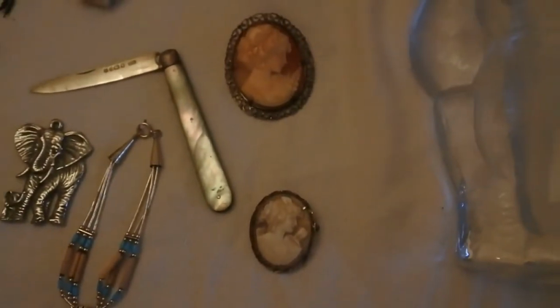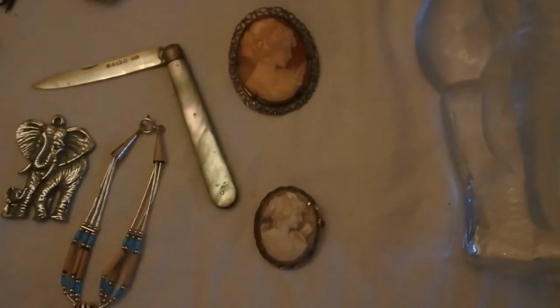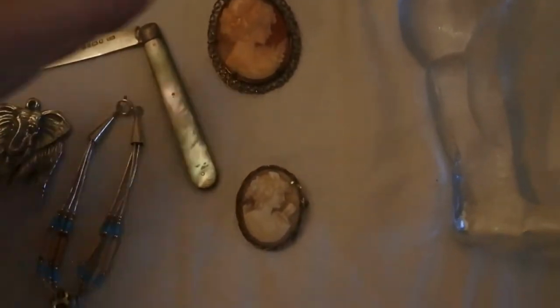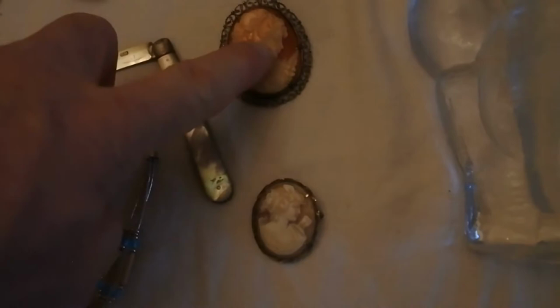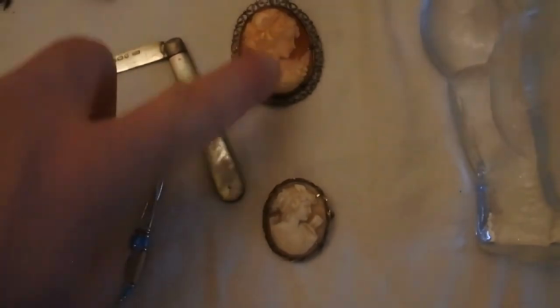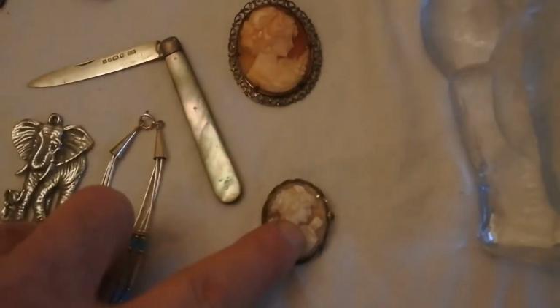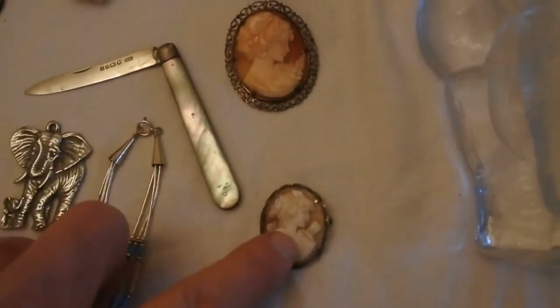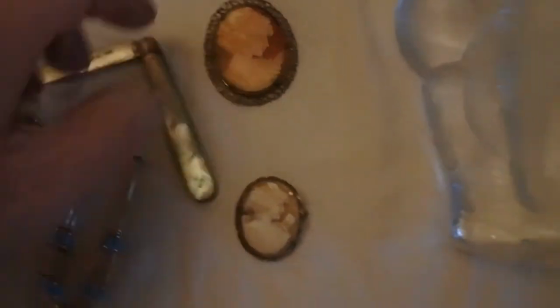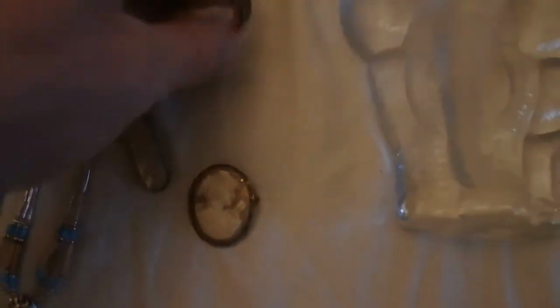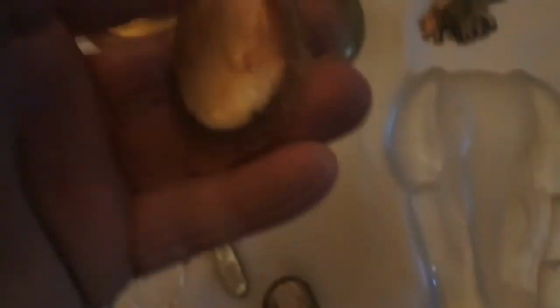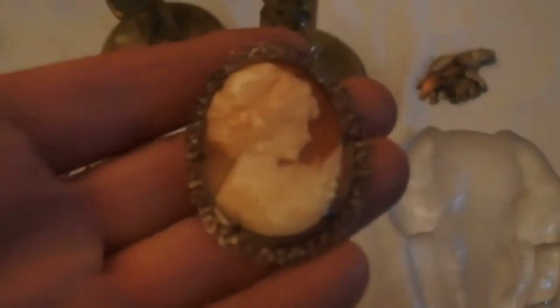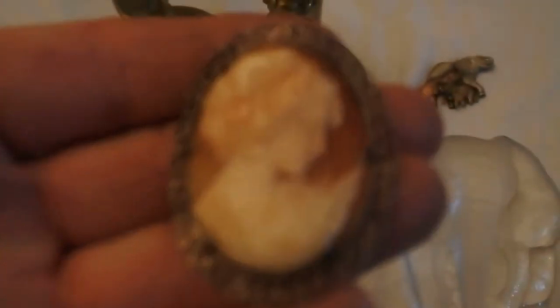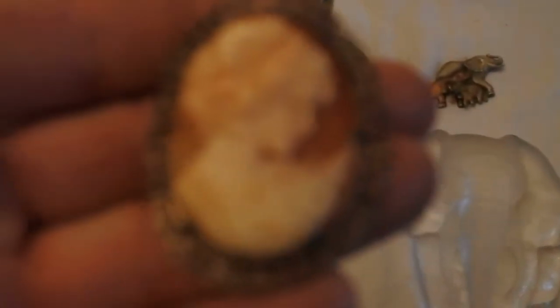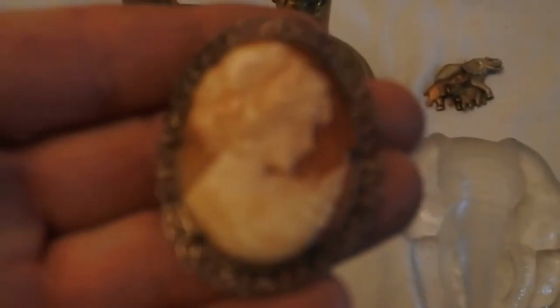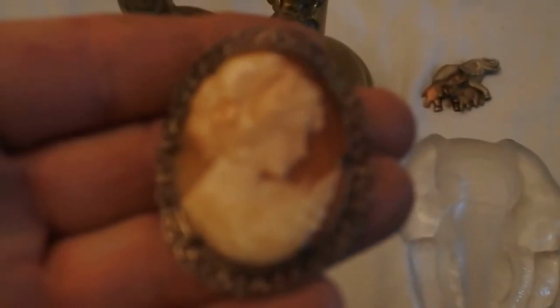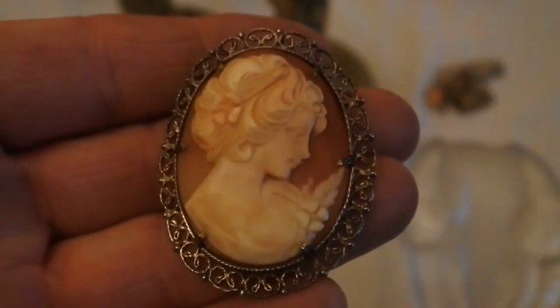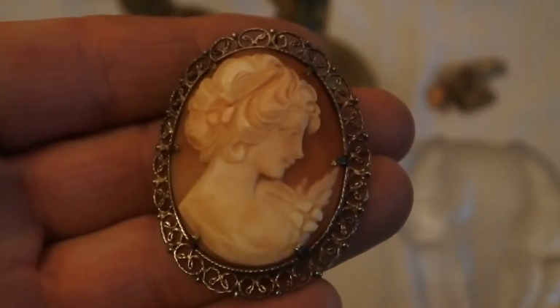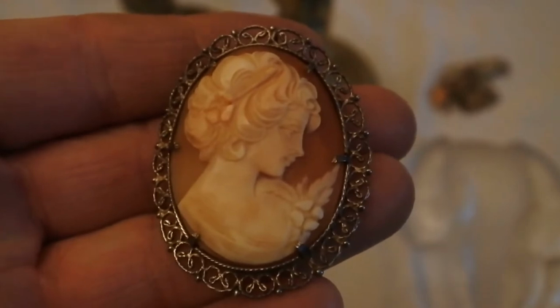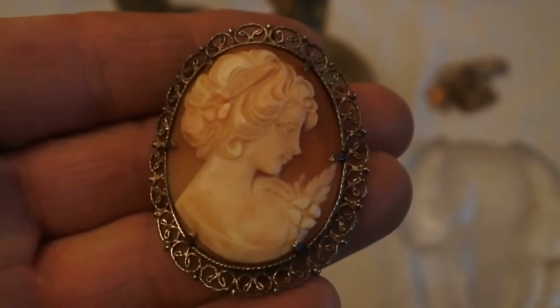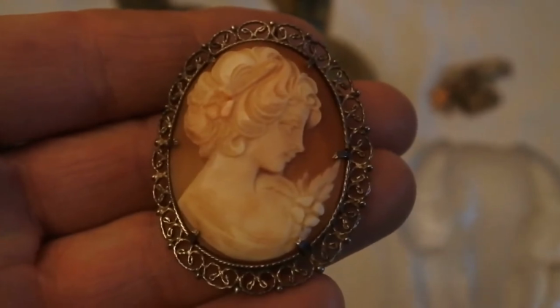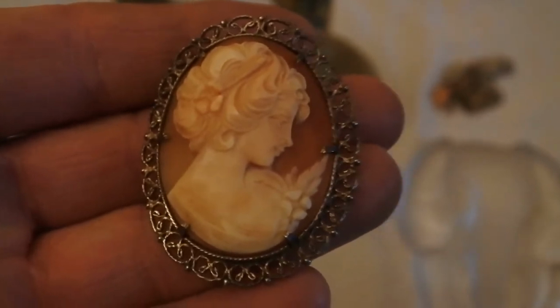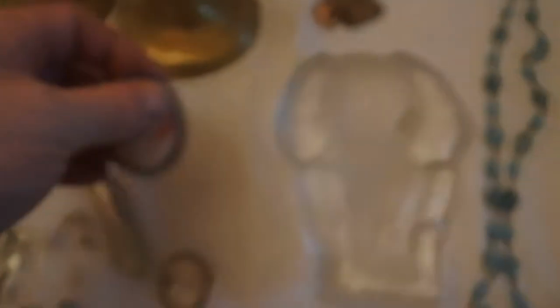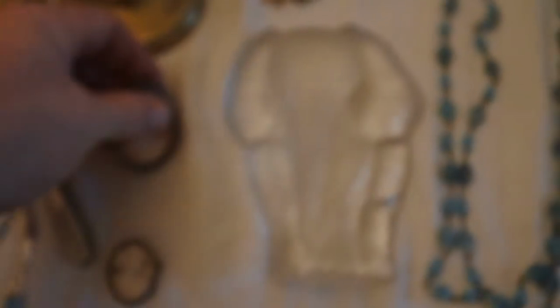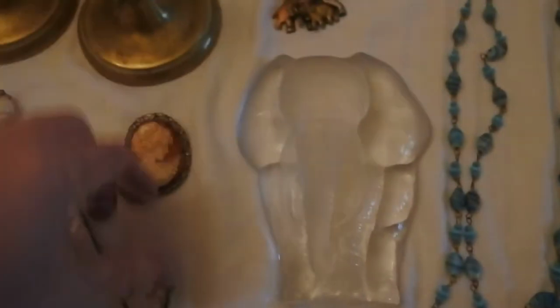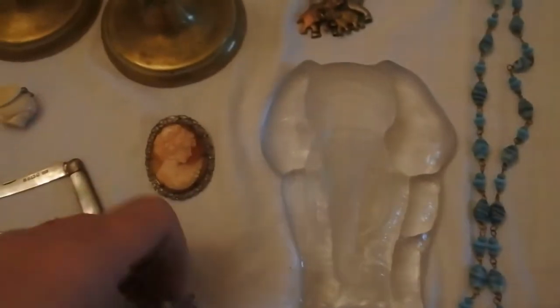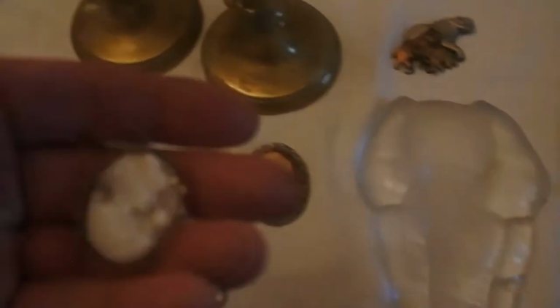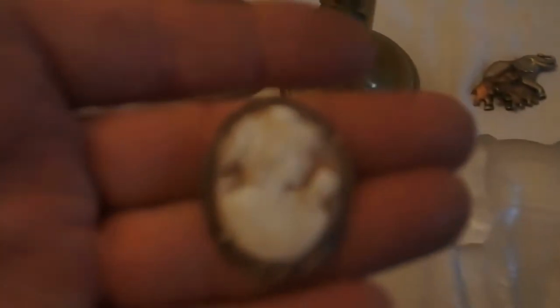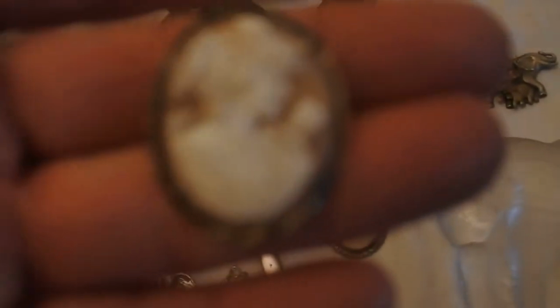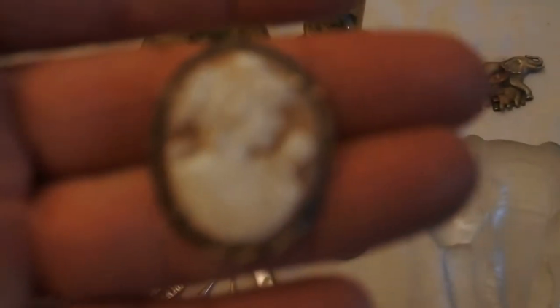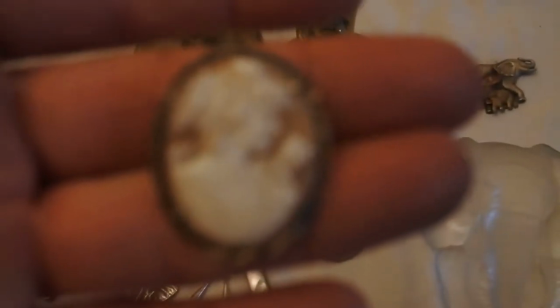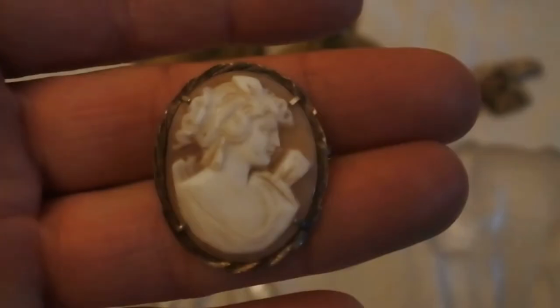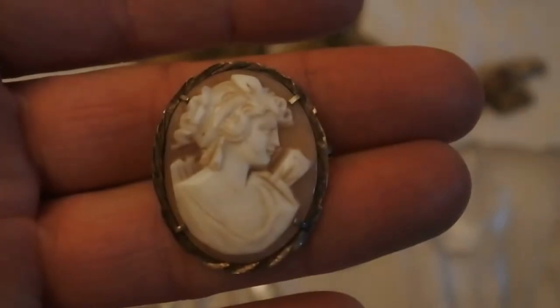Next I have two cameos — really pretty, solid silver mounted, with really nice pretty ladies. They were £2 each.